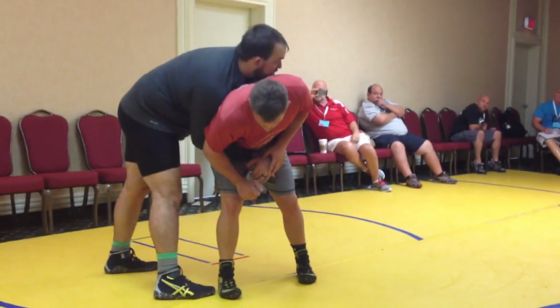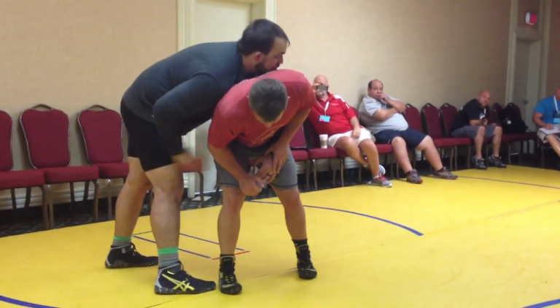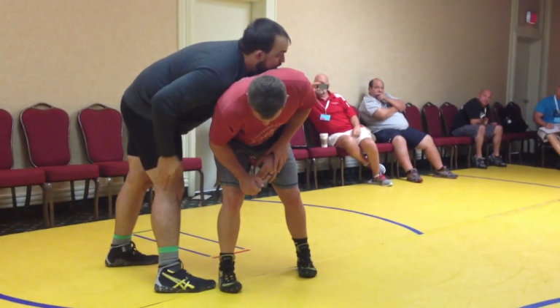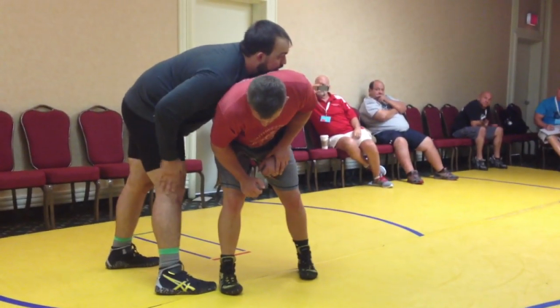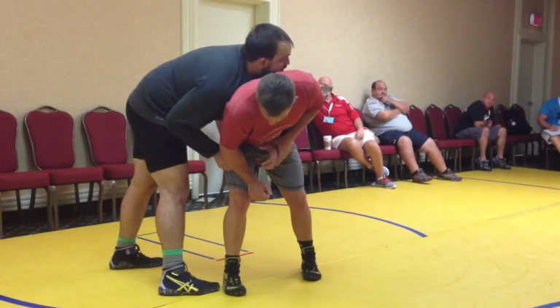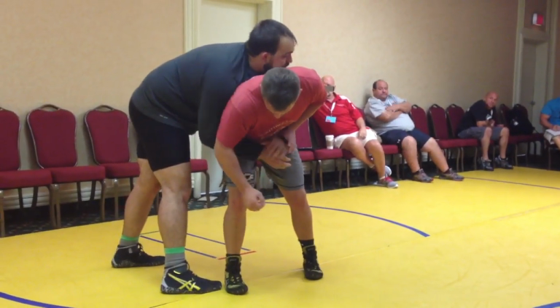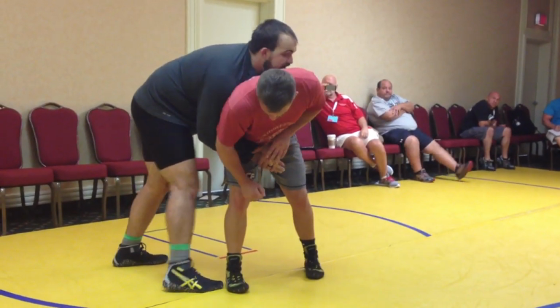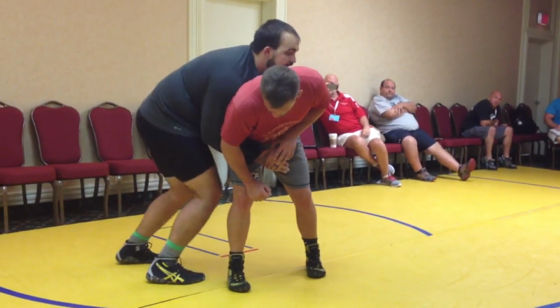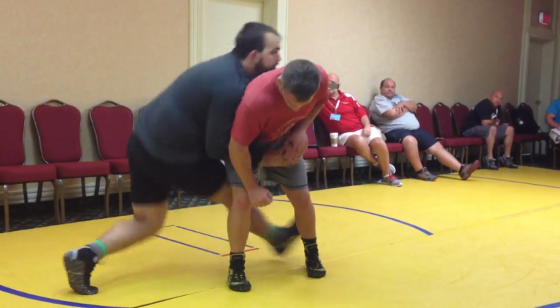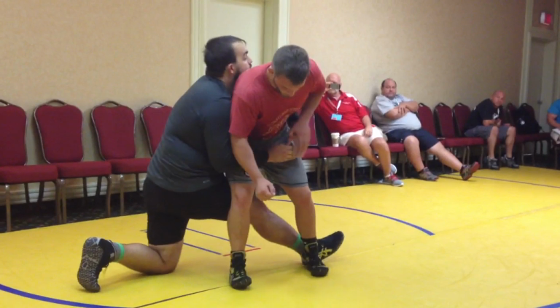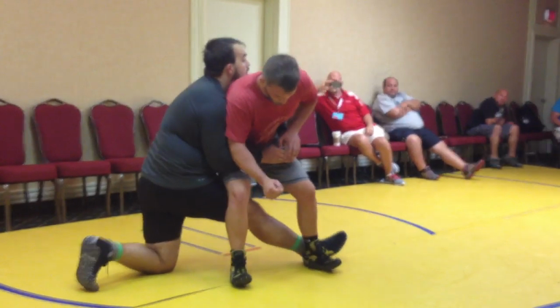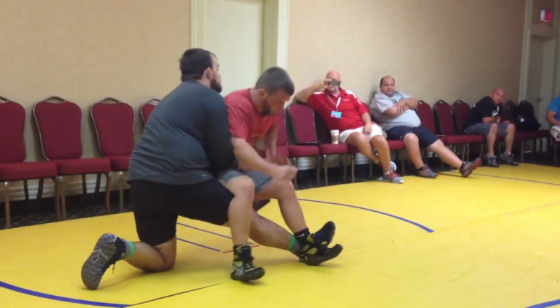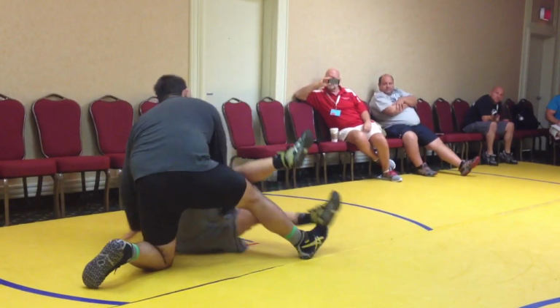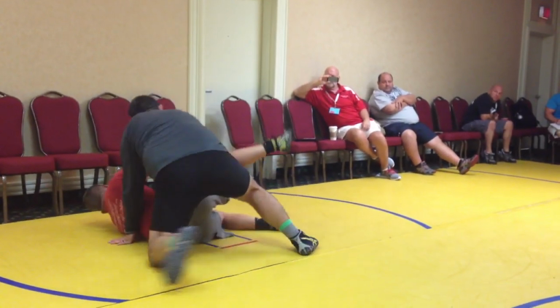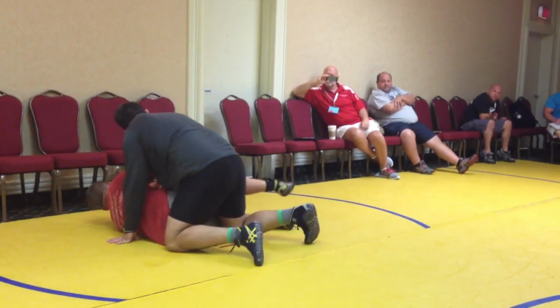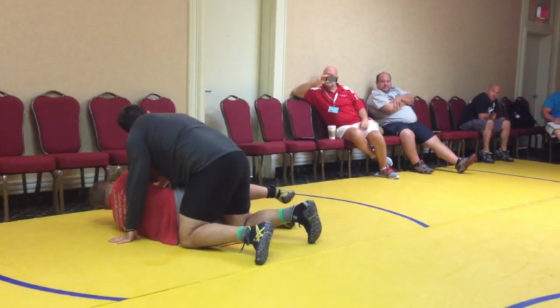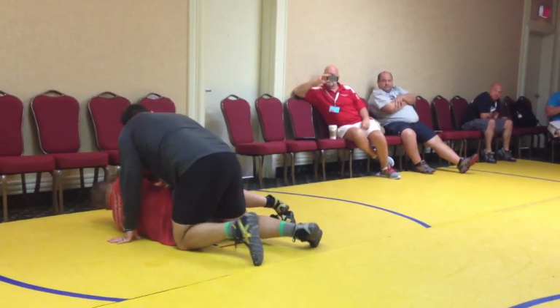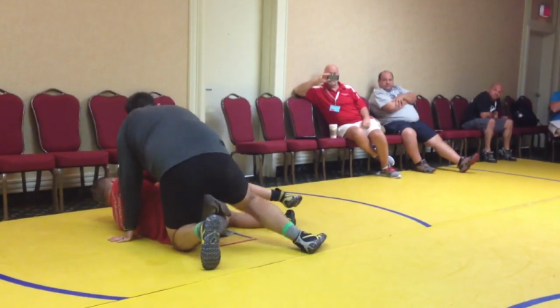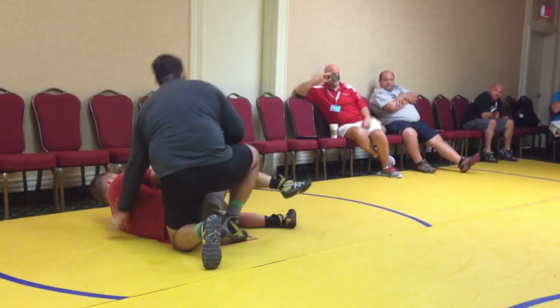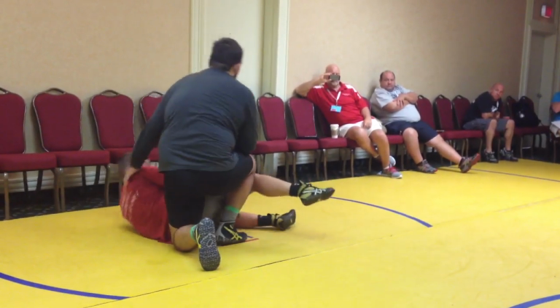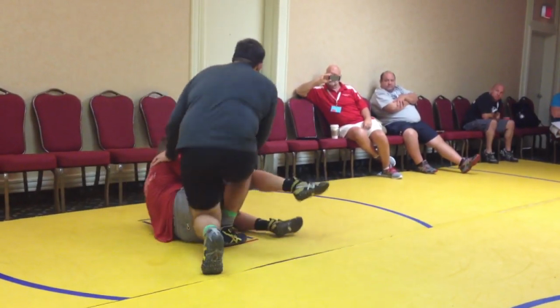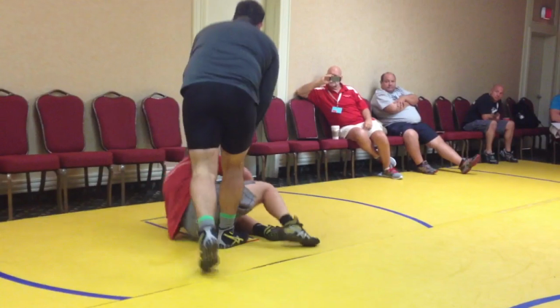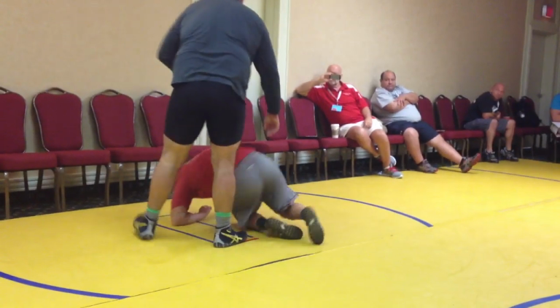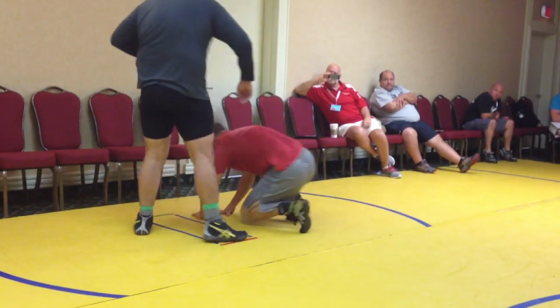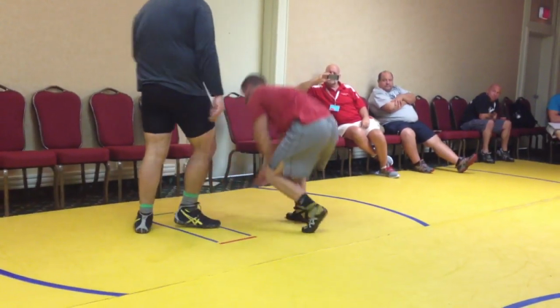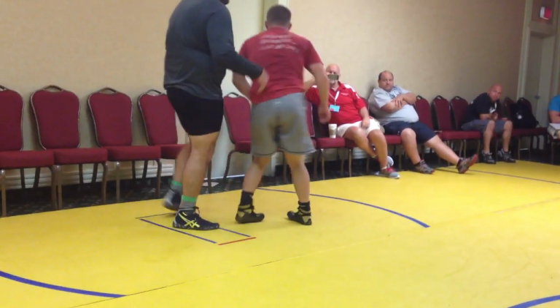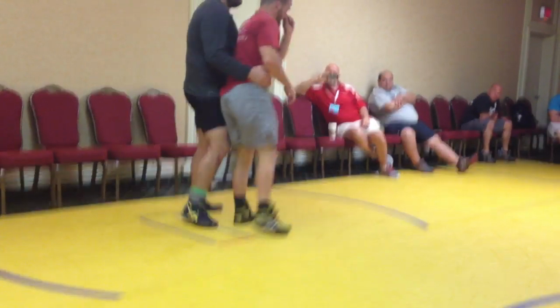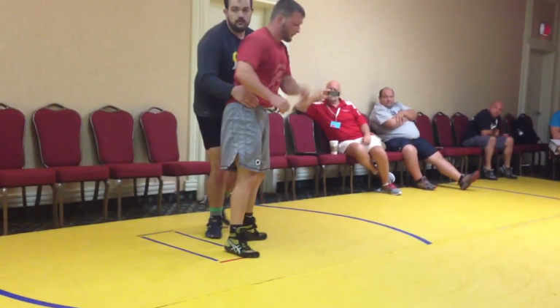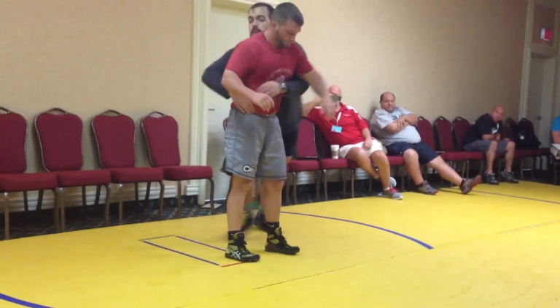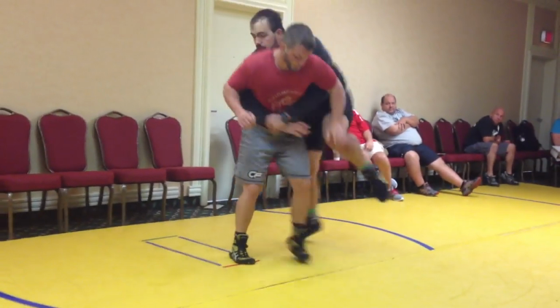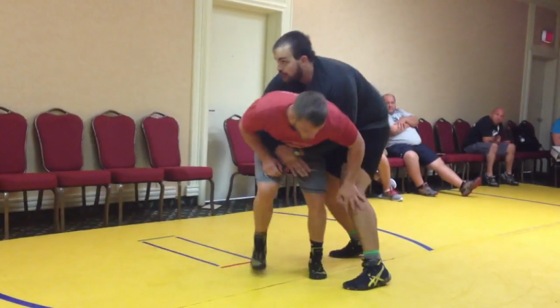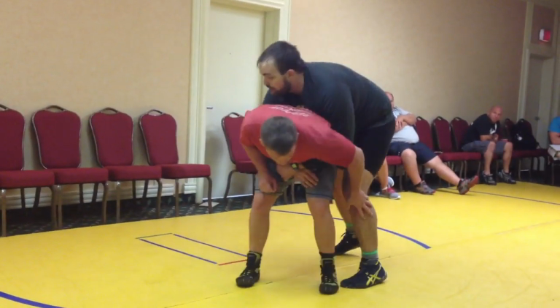Whatever side you're on, this near leg is going to kick through here and cover on top. You're on the left side here, bump them forward here, bump, bump, bump here.